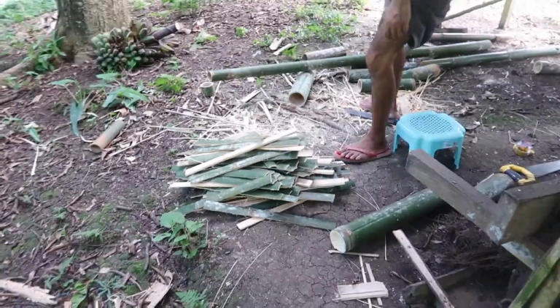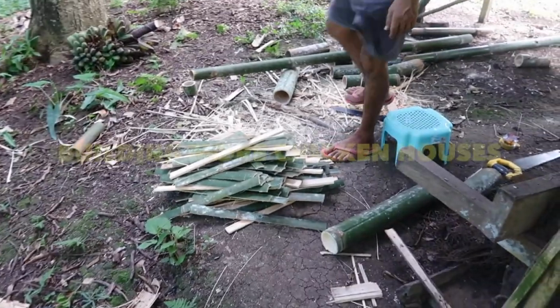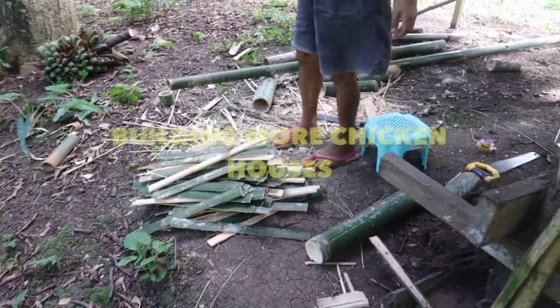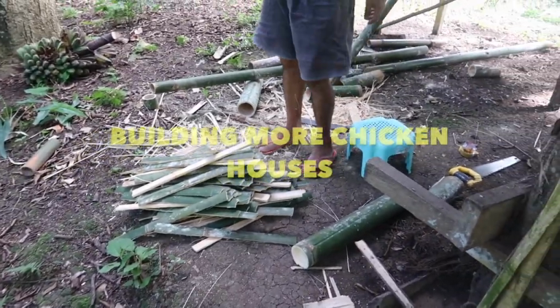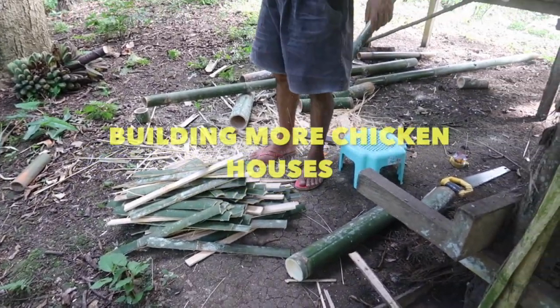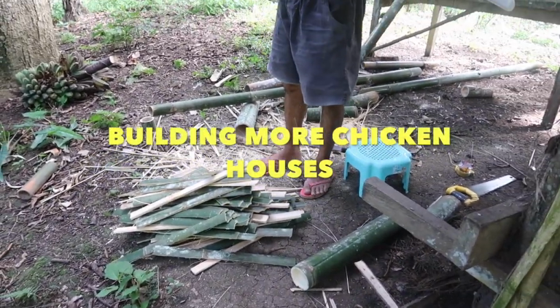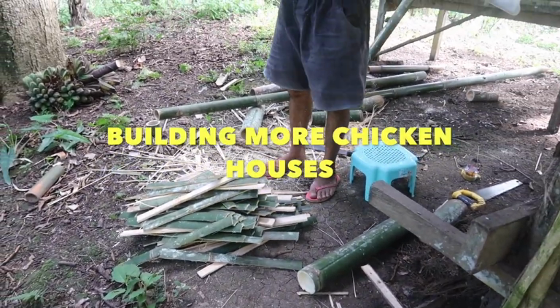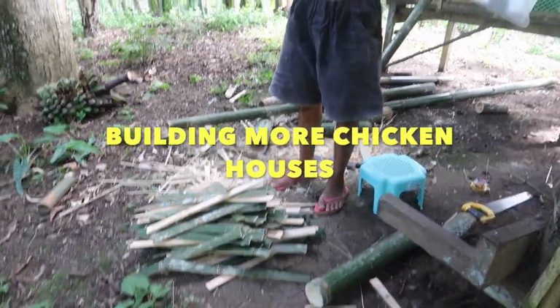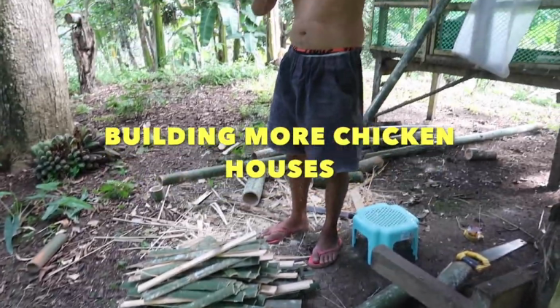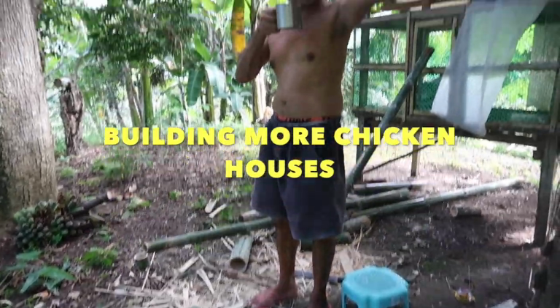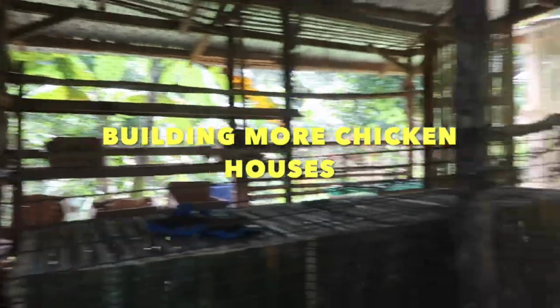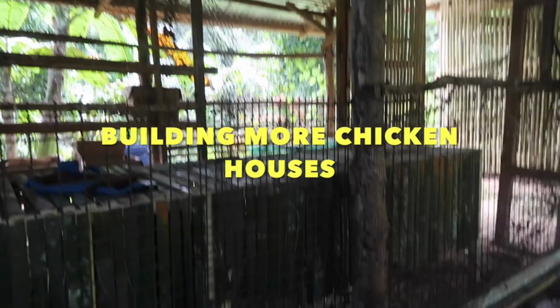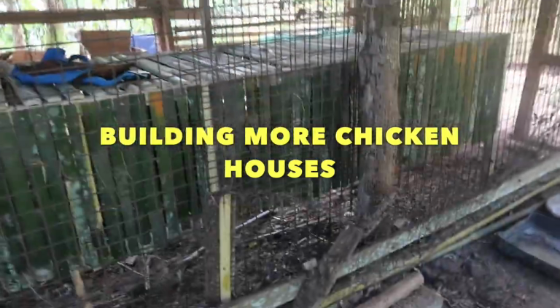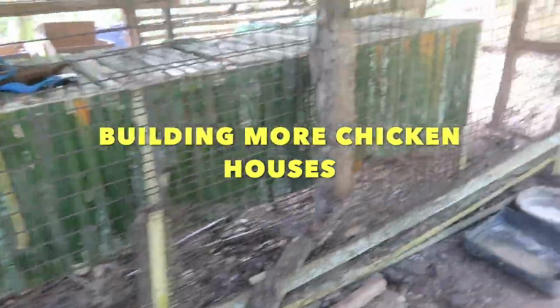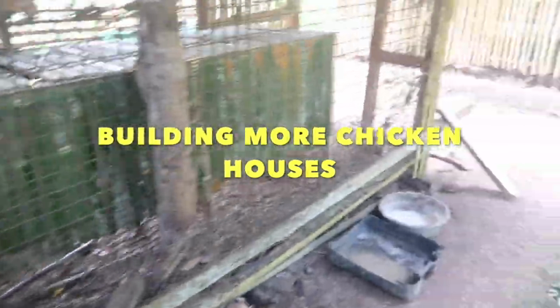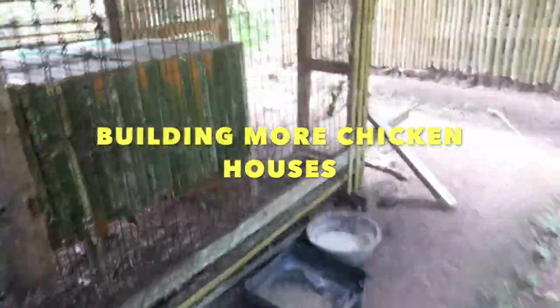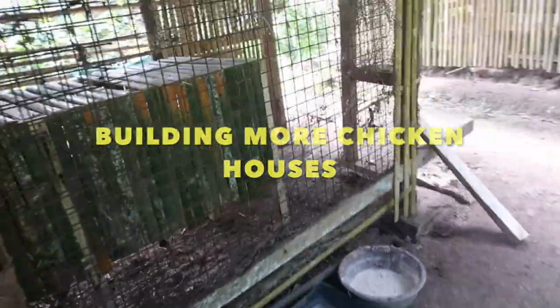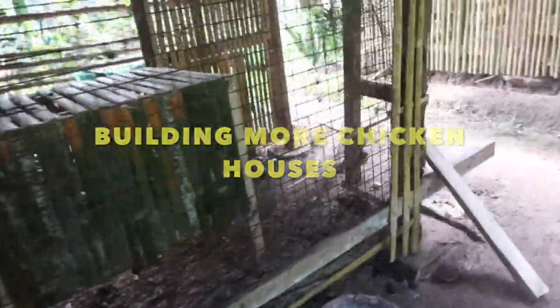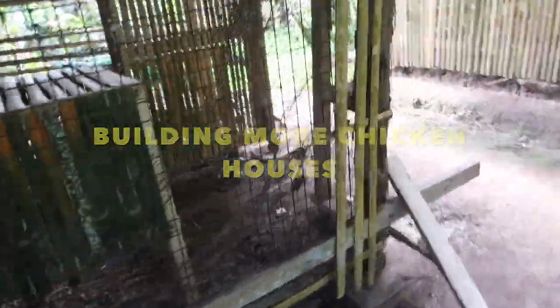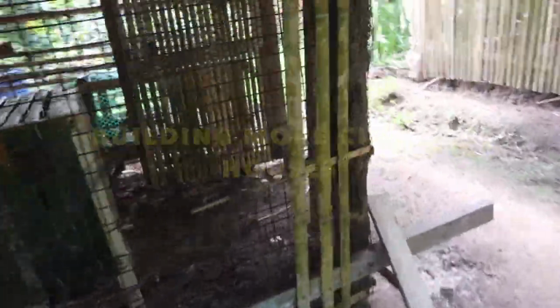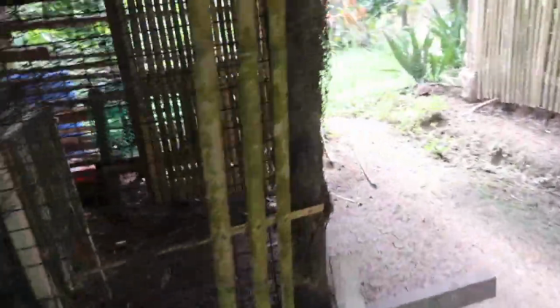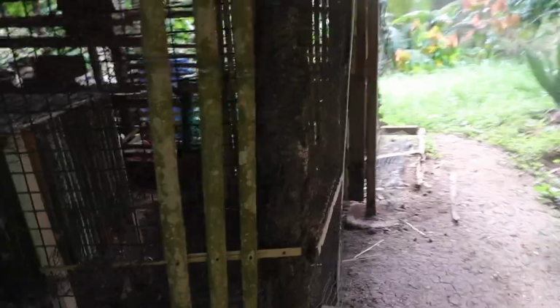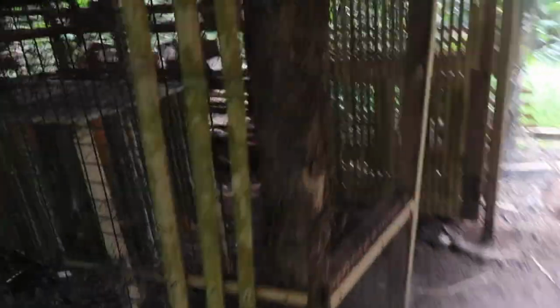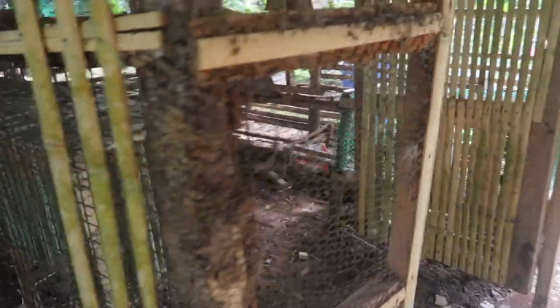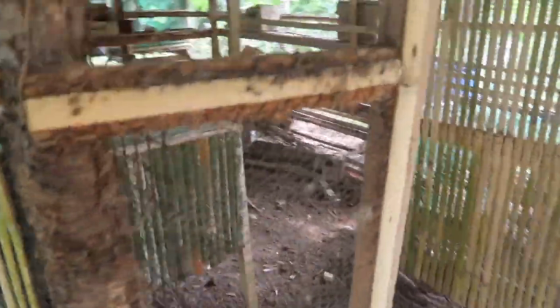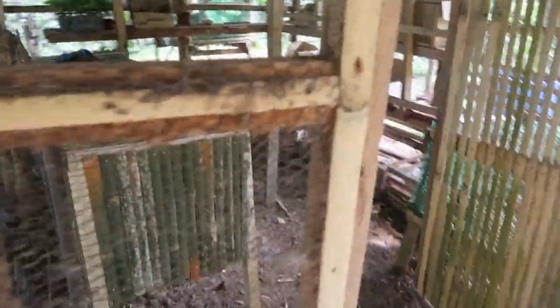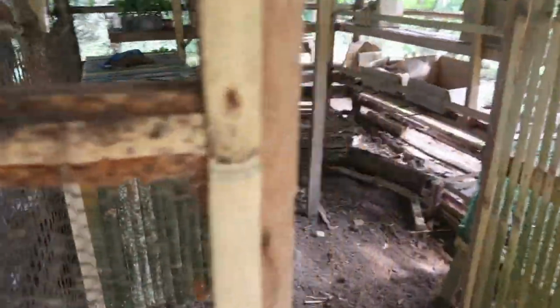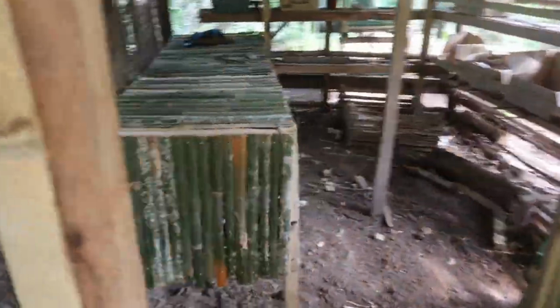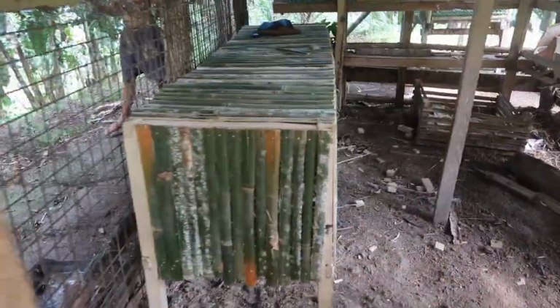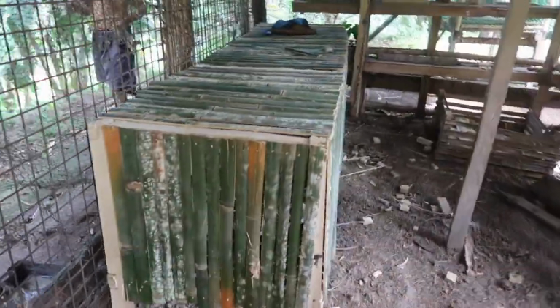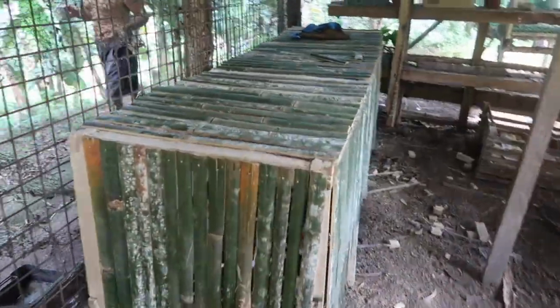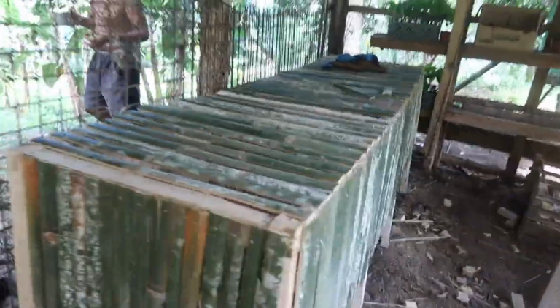We are making a new chicken house. This is a new one, newly built, with three cages.